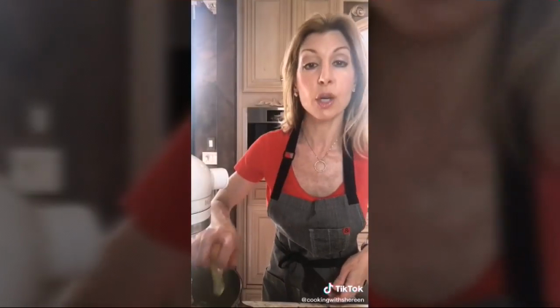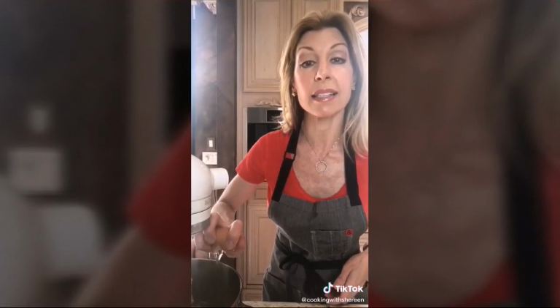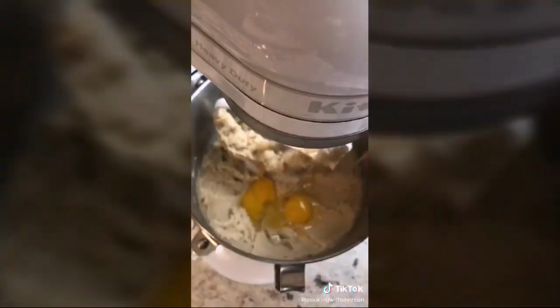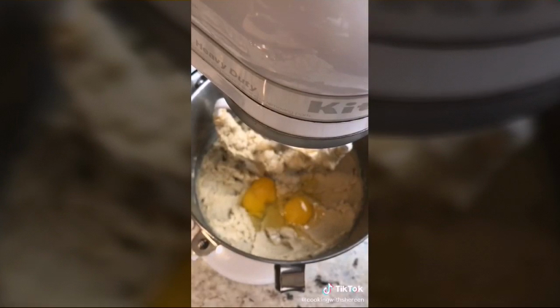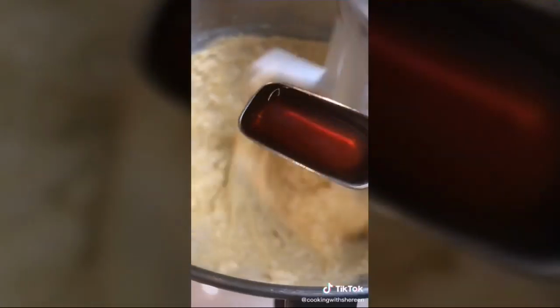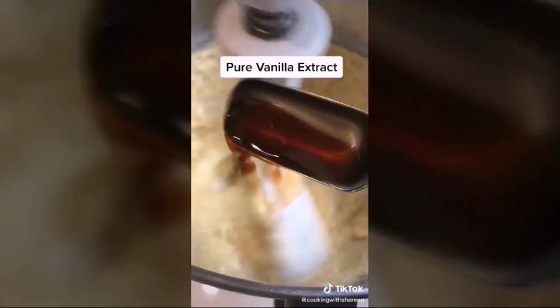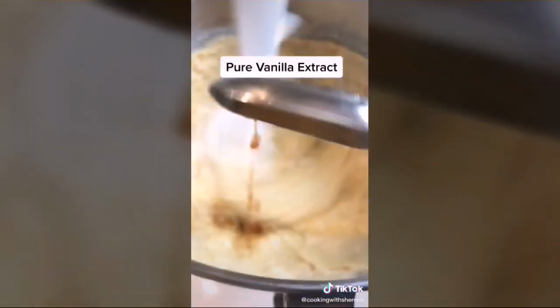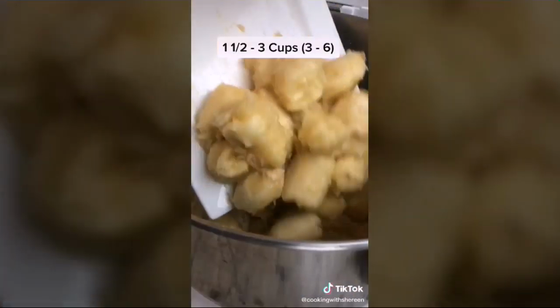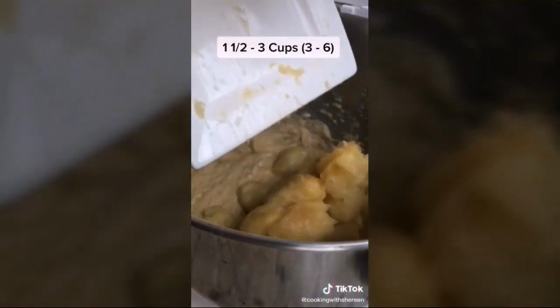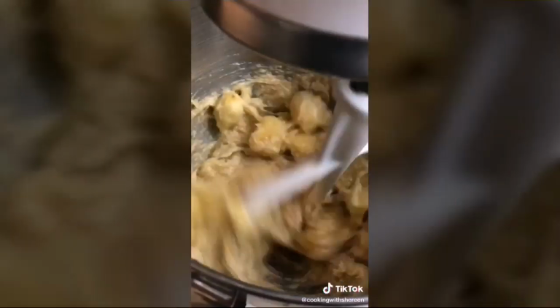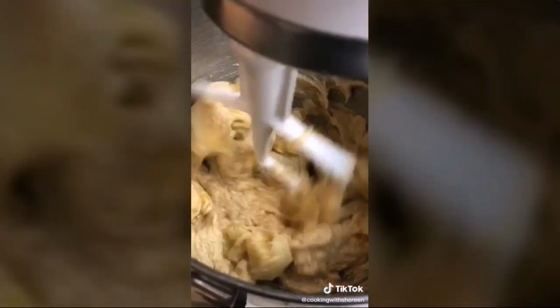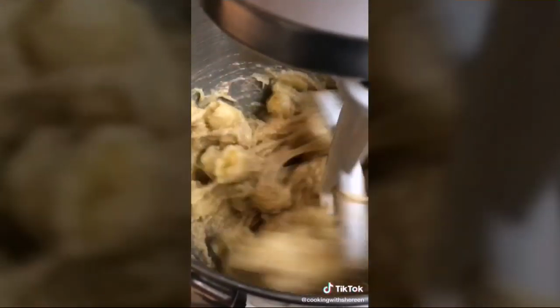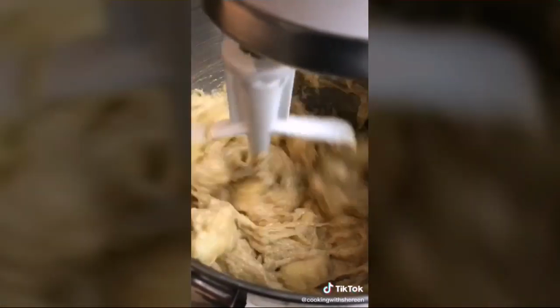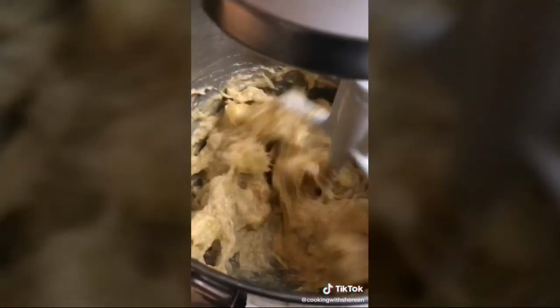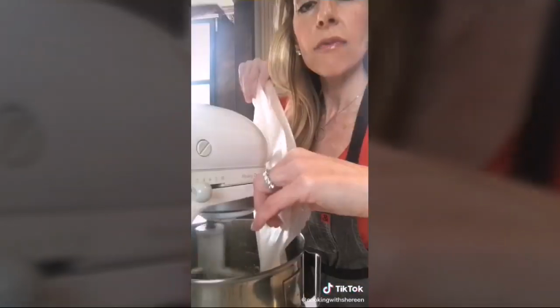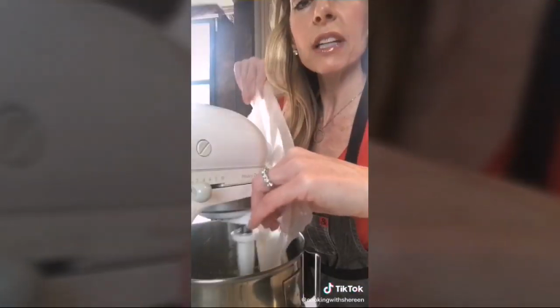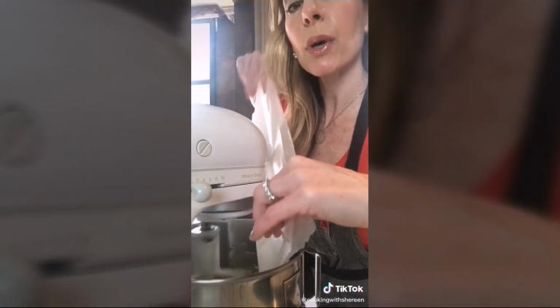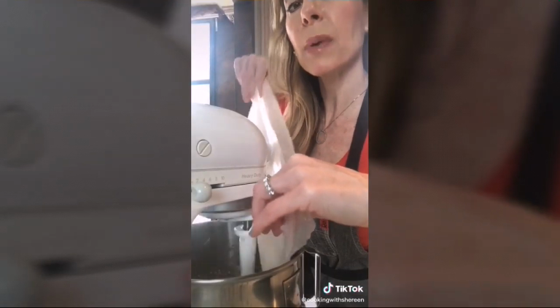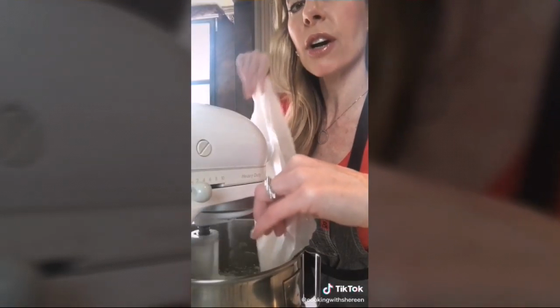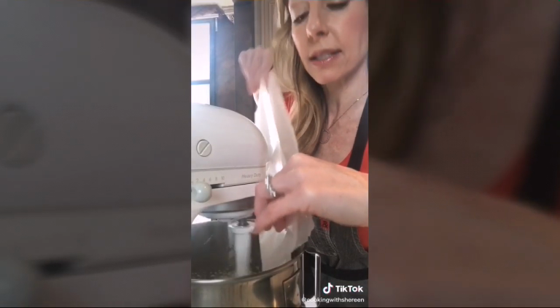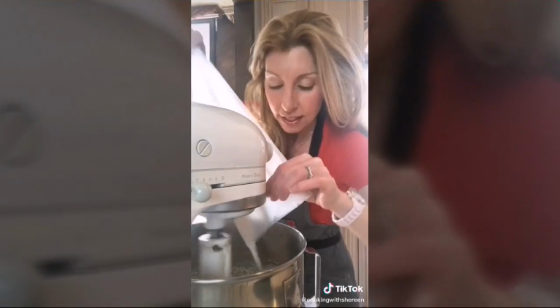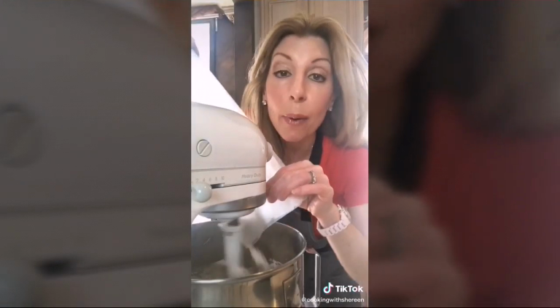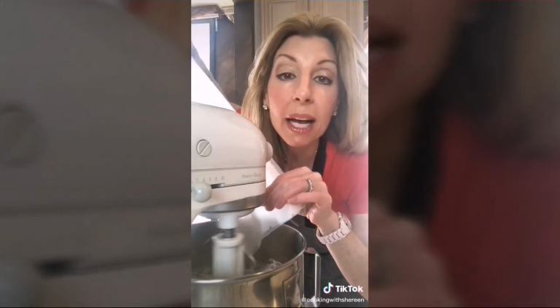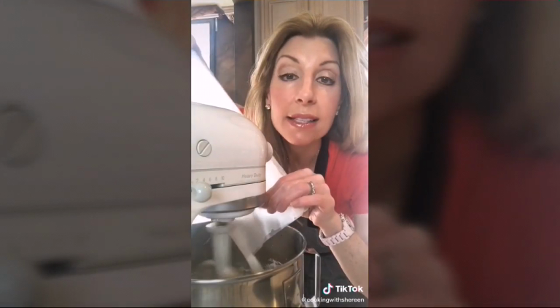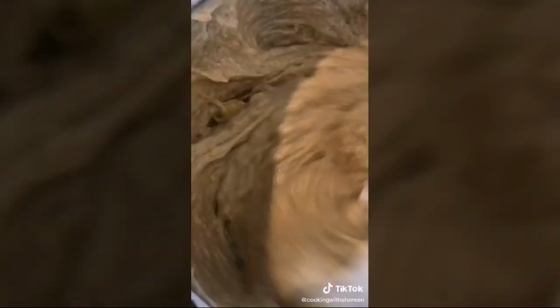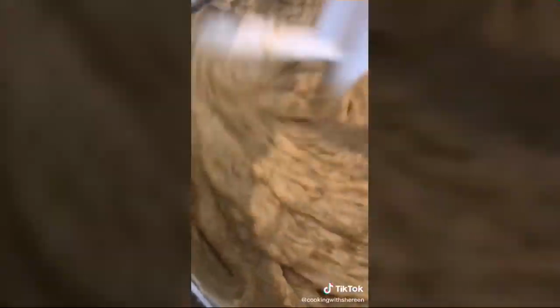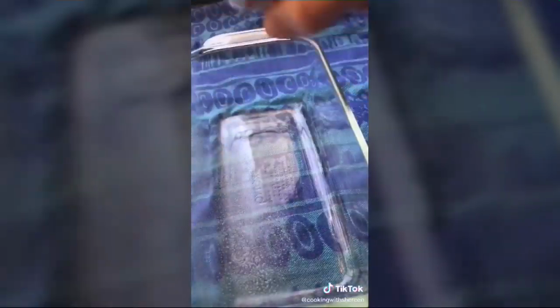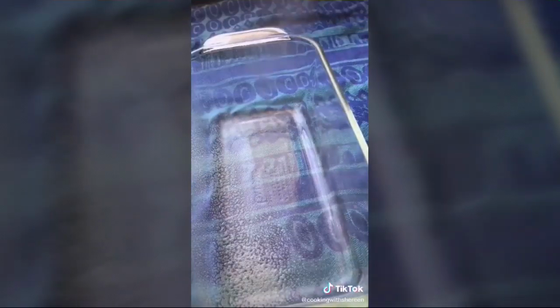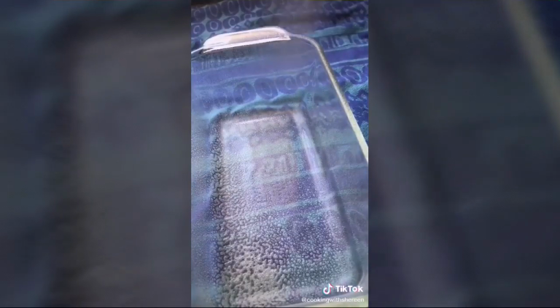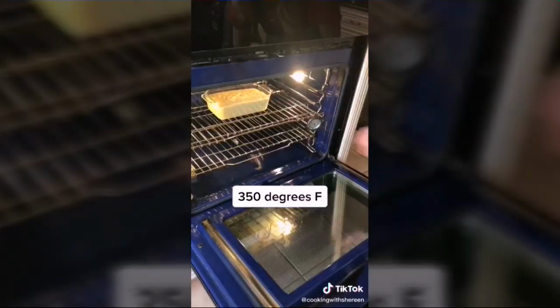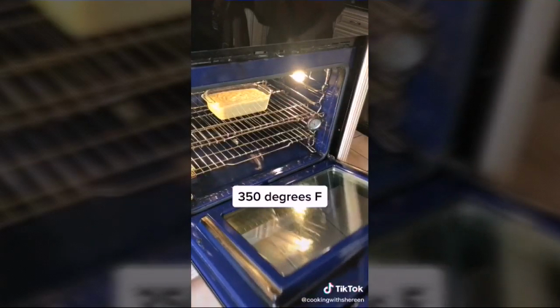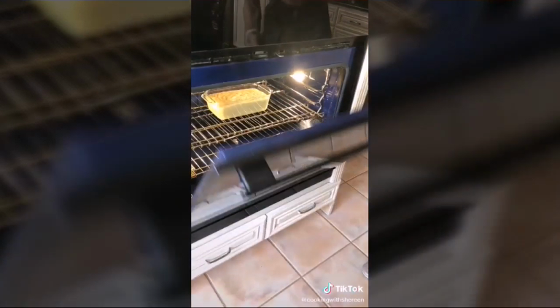Add two eggs, one teaspoon vanilla, and ripe bananas. The batter will curdle — don't worry. Fold in the flour on low speed just until combined, so you don't make a mess. Spray a nine-by-five loaf pan and bake 45 minutes to one hour.